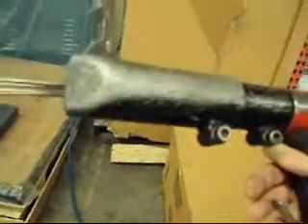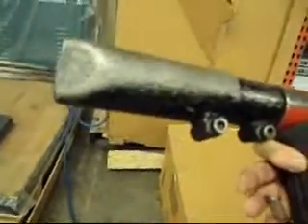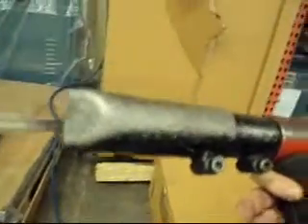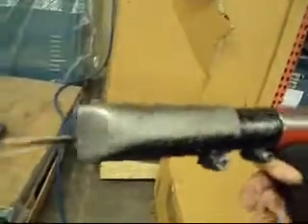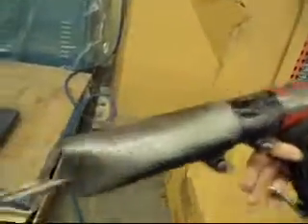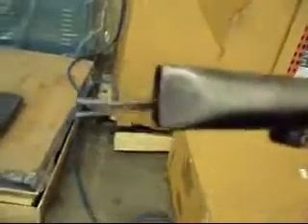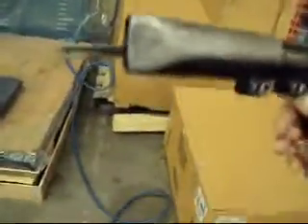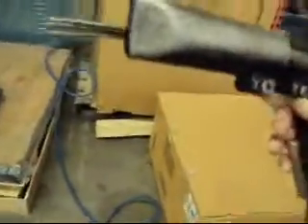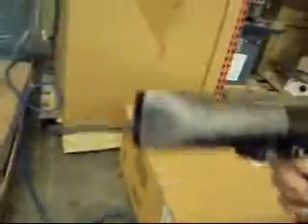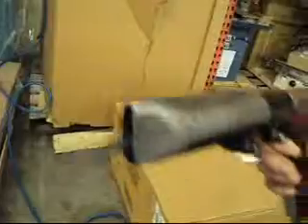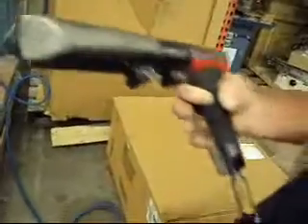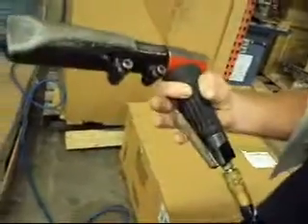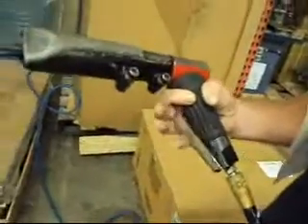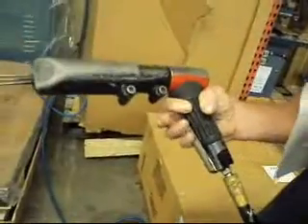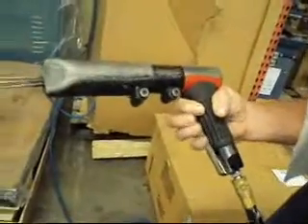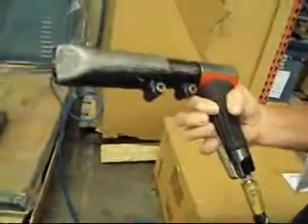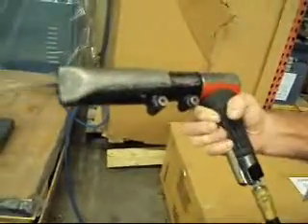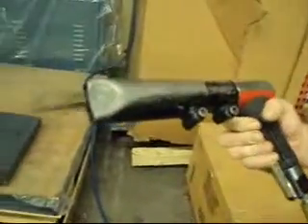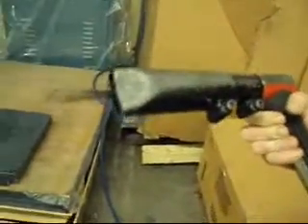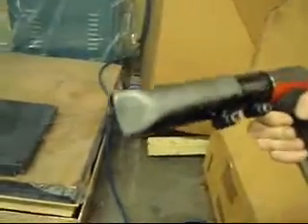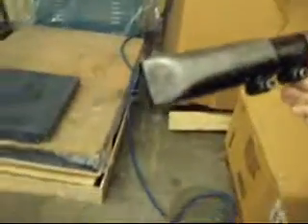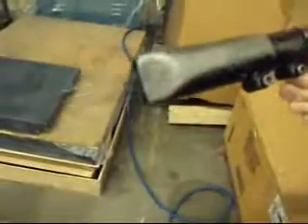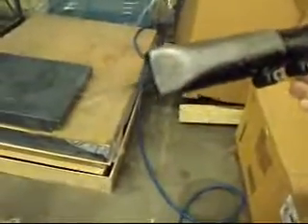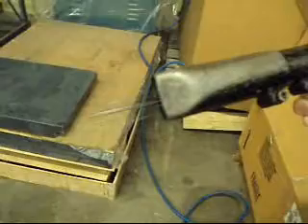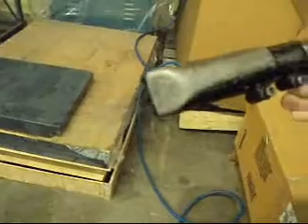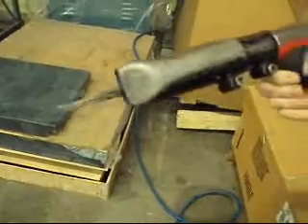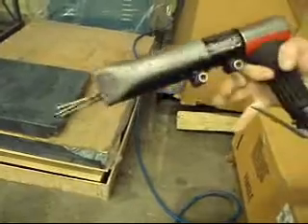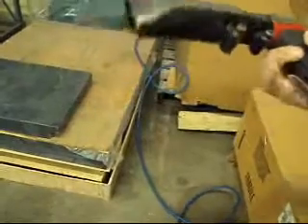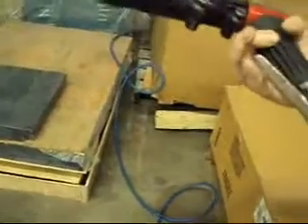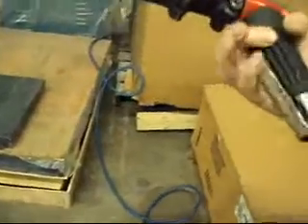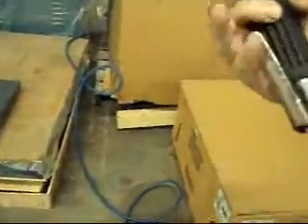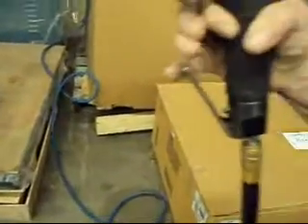You guys know what these are for — you can use them for taking off rust or paint or whatever. We're just going to show you real quickly that it runs here. Seems to work pretty good.